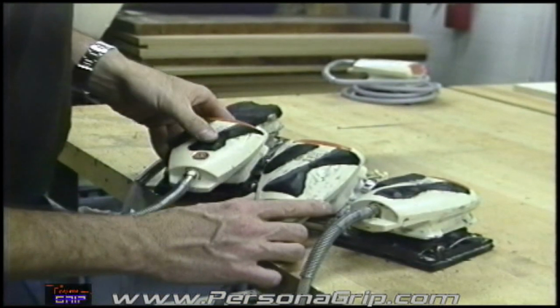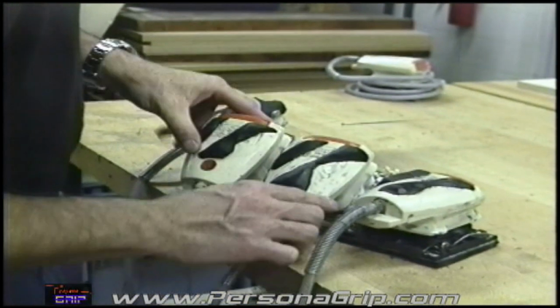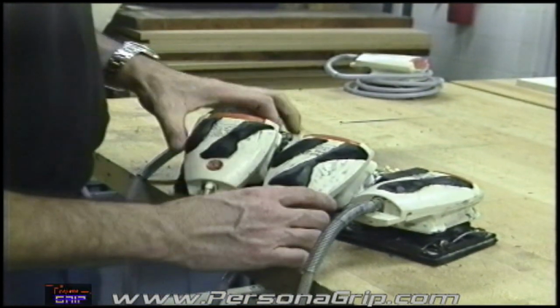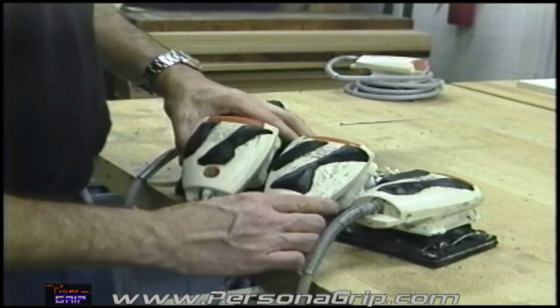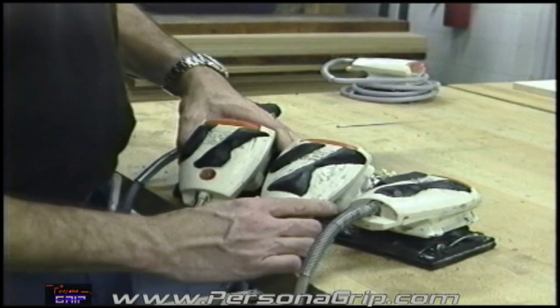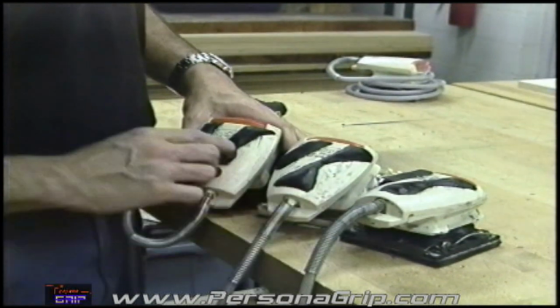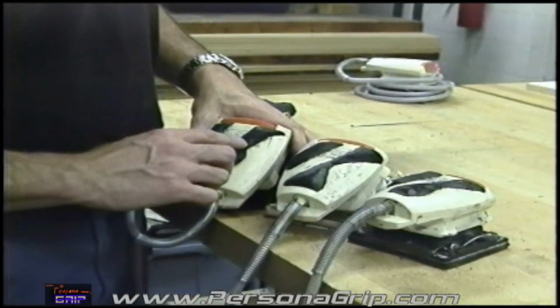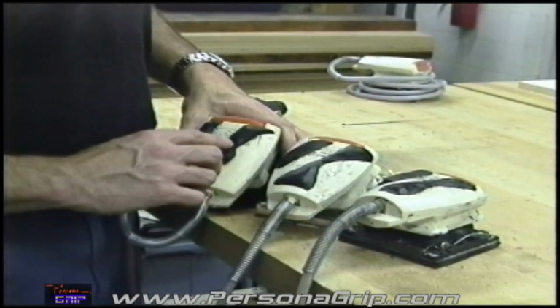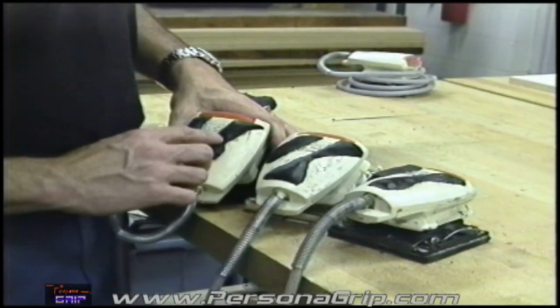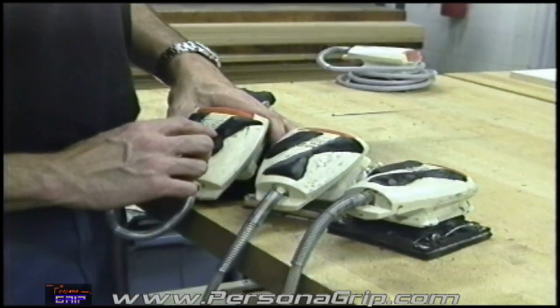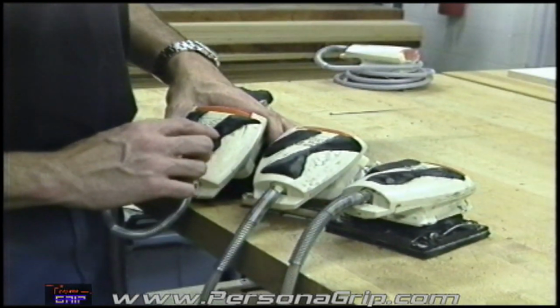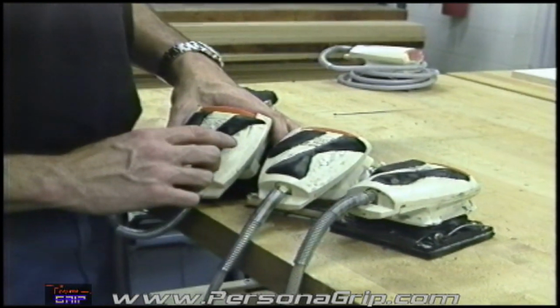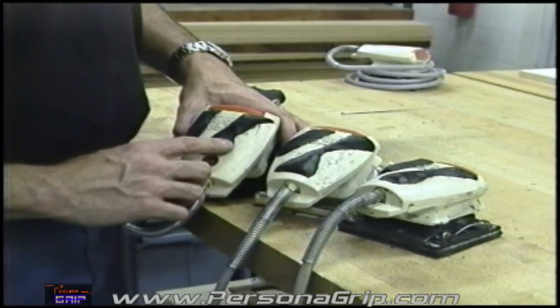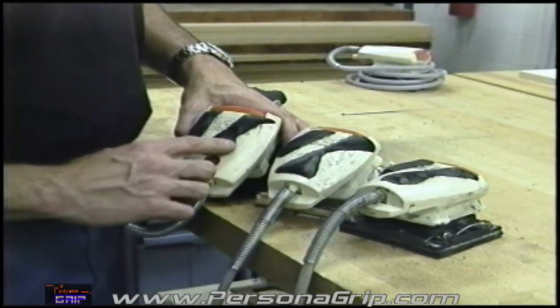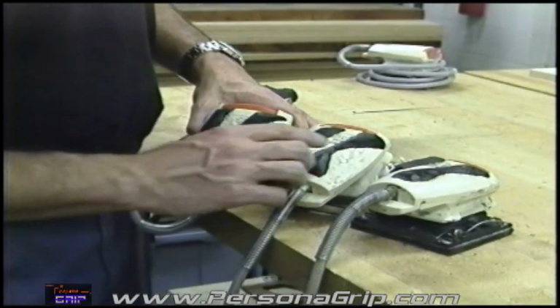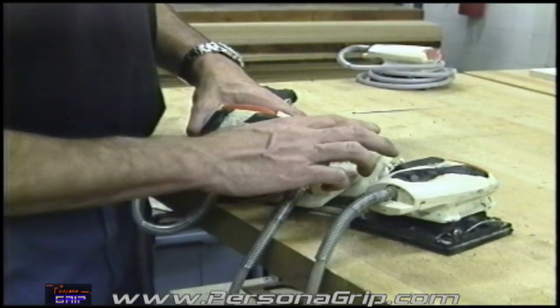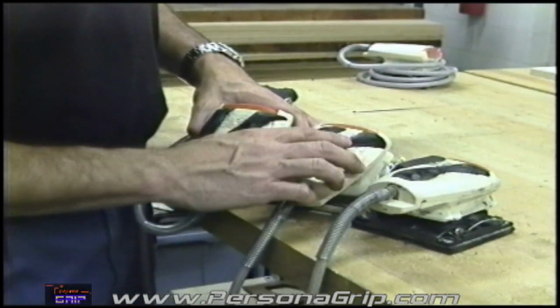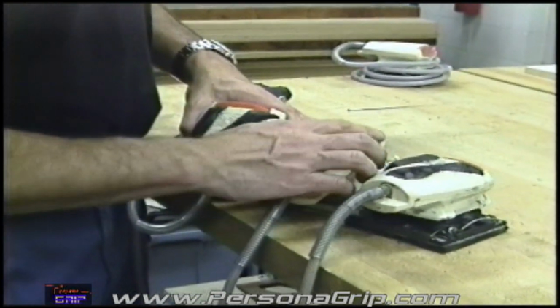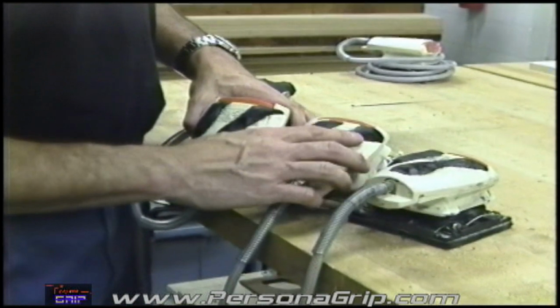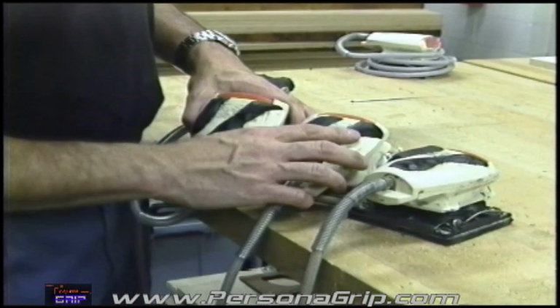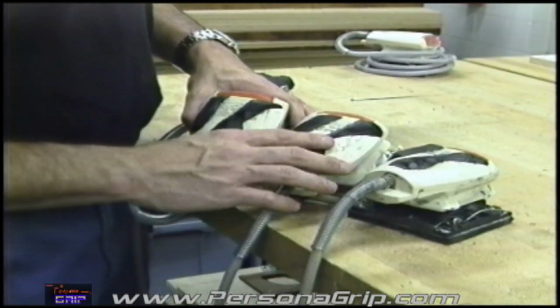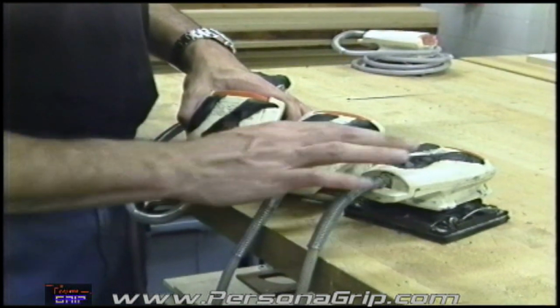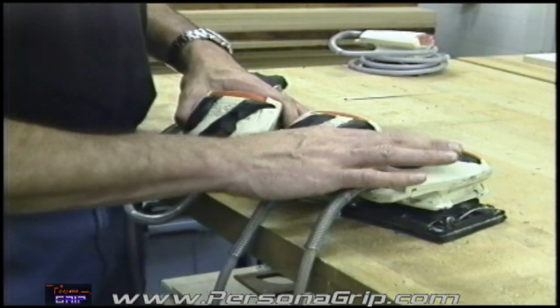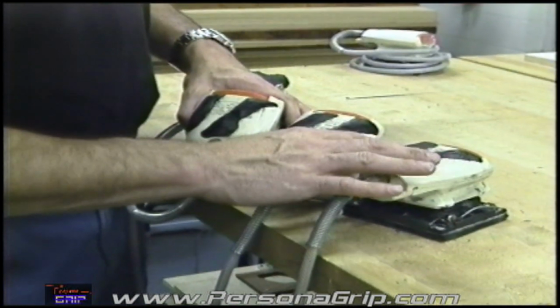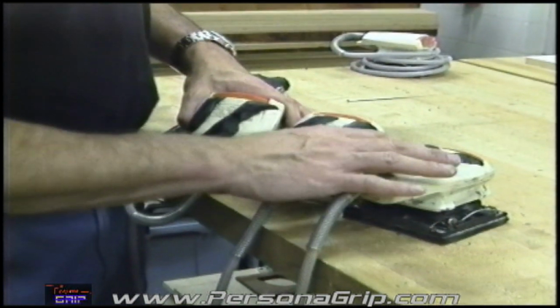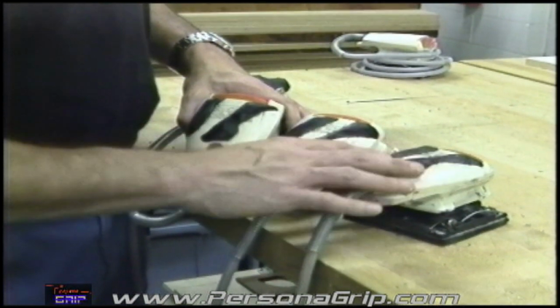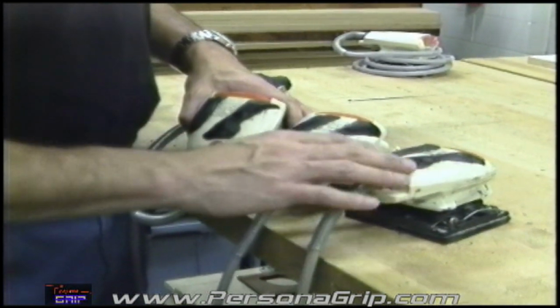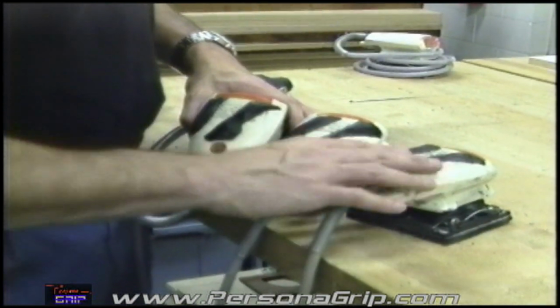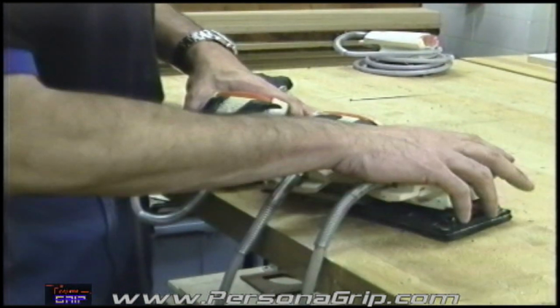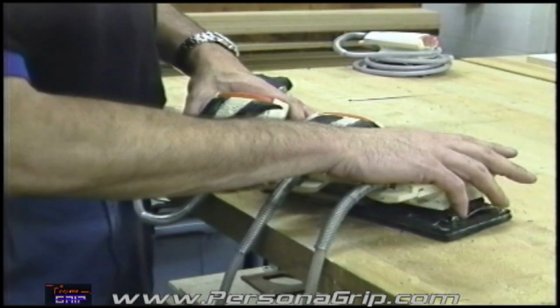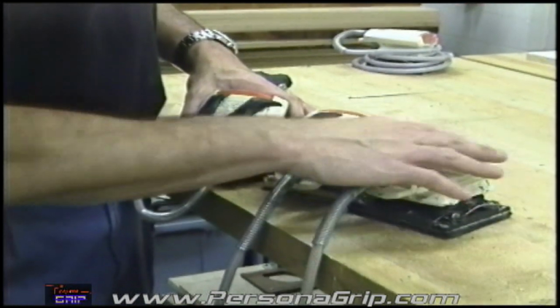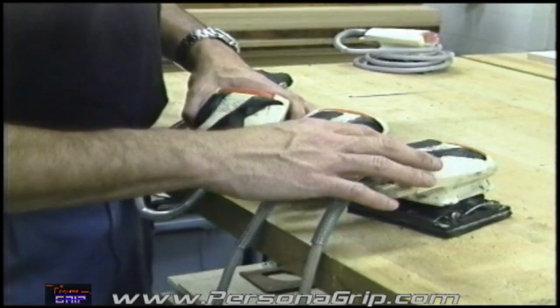Three basic molds — they feel different. This has a very steep swale in this area. This has a large wing over here, and this one here is probably the most generic.